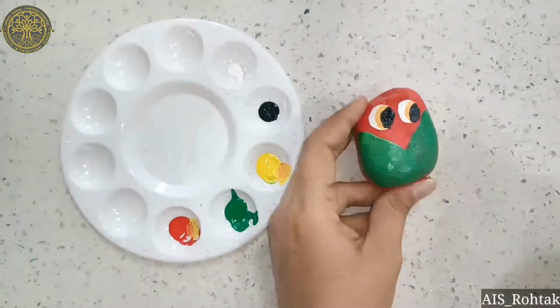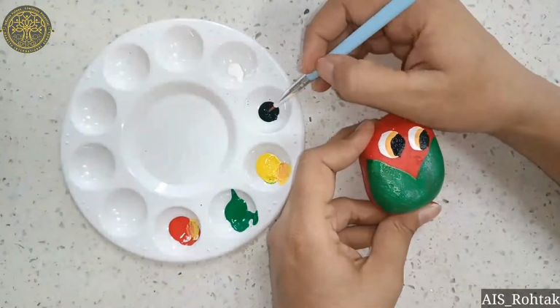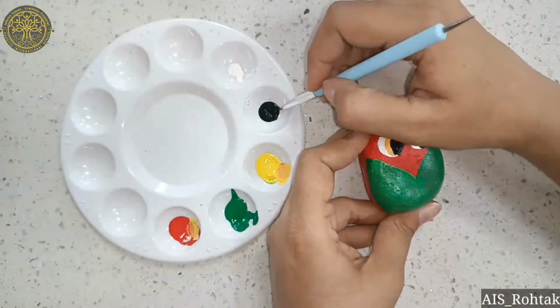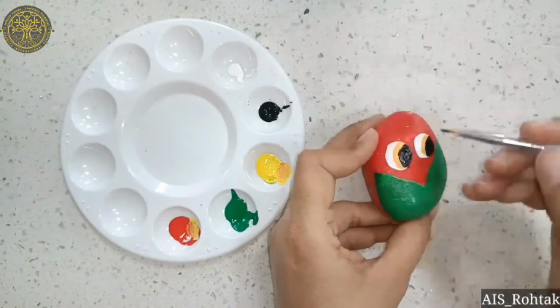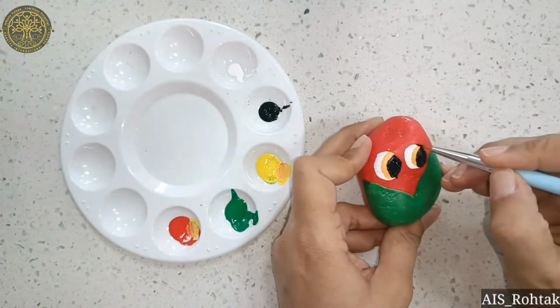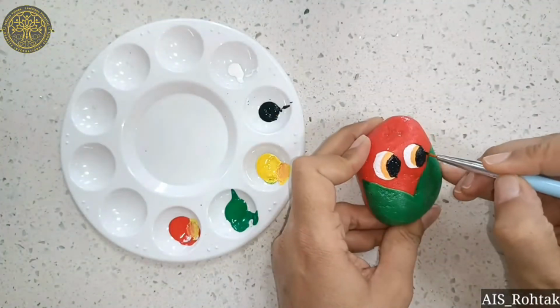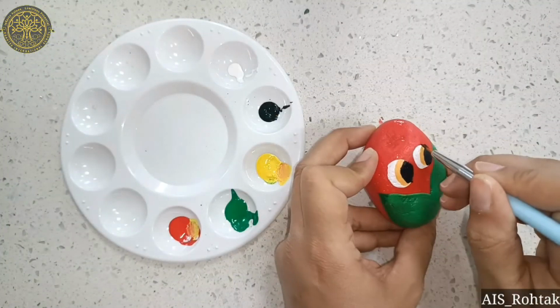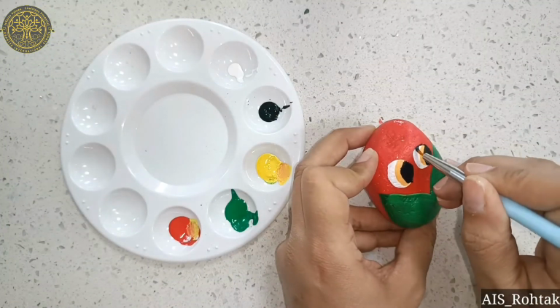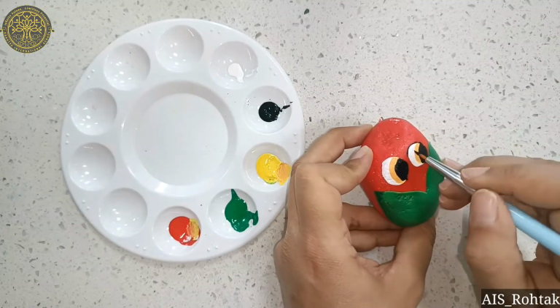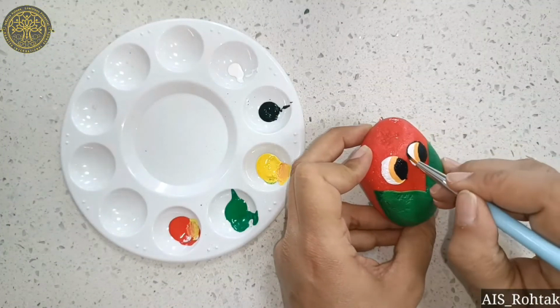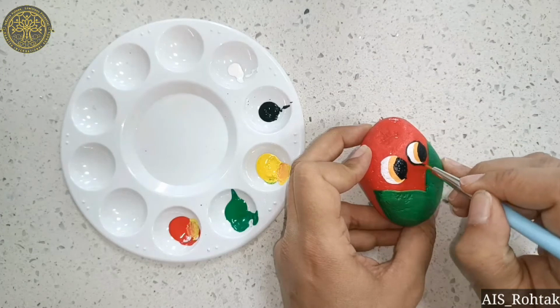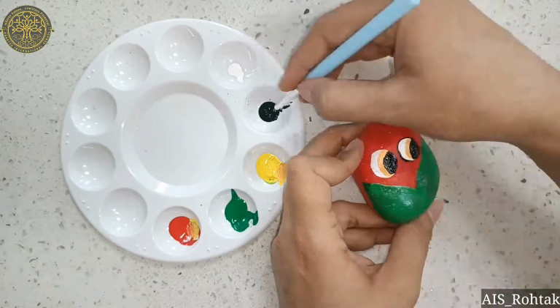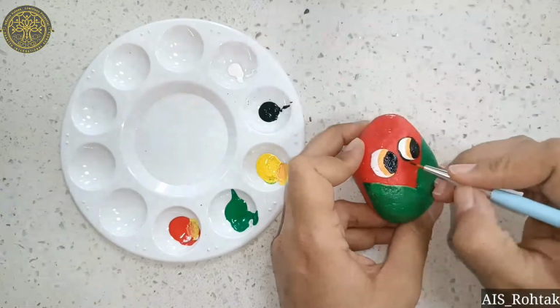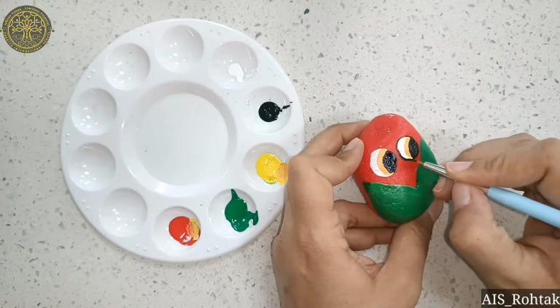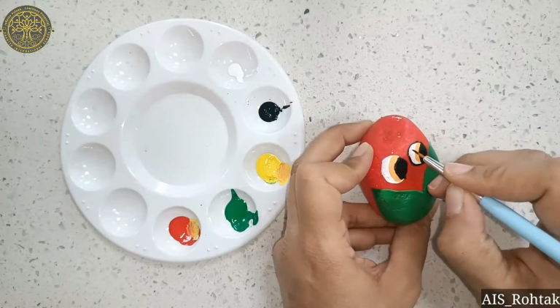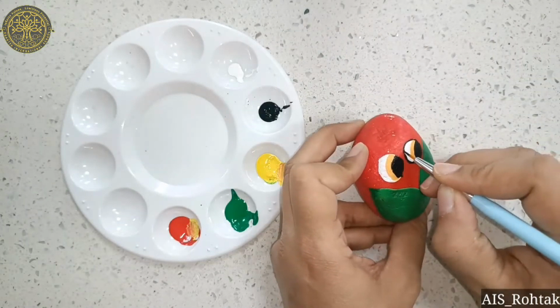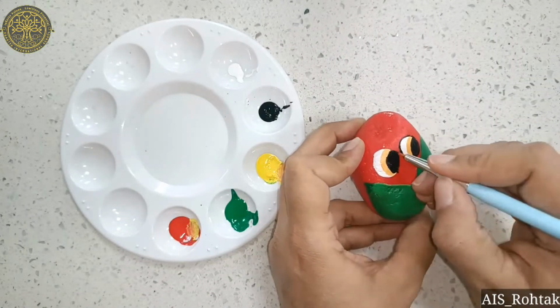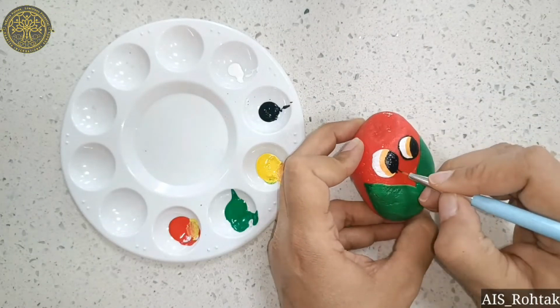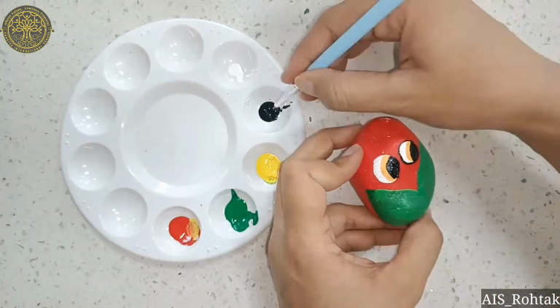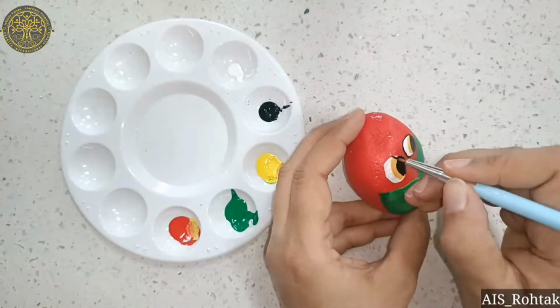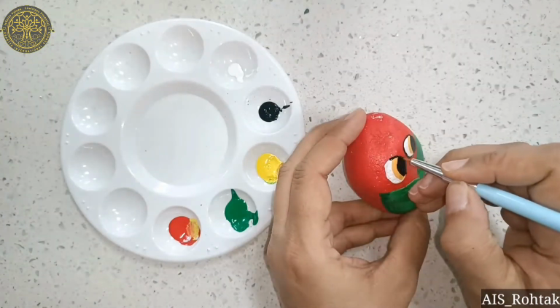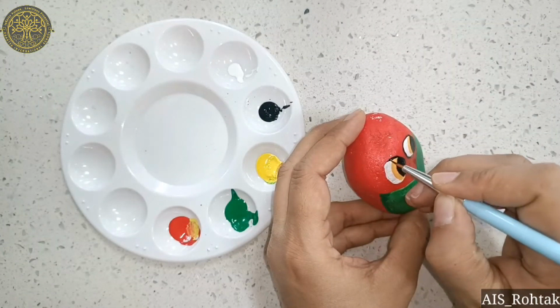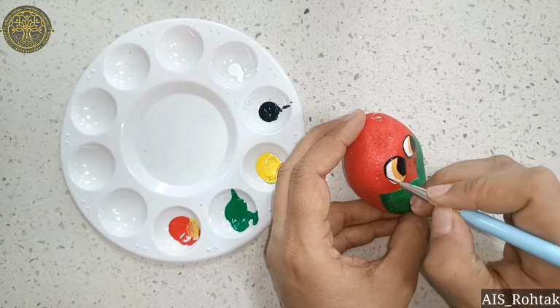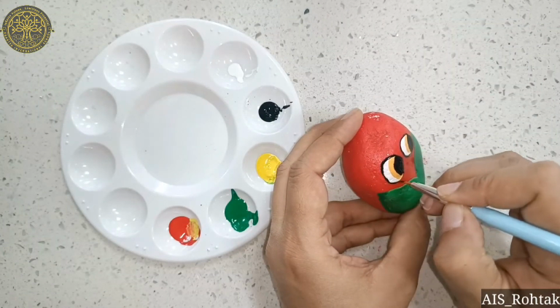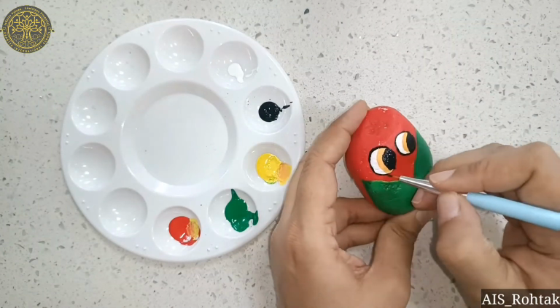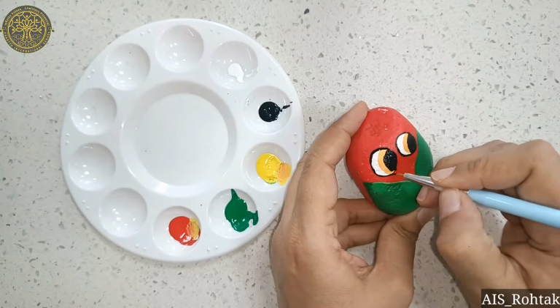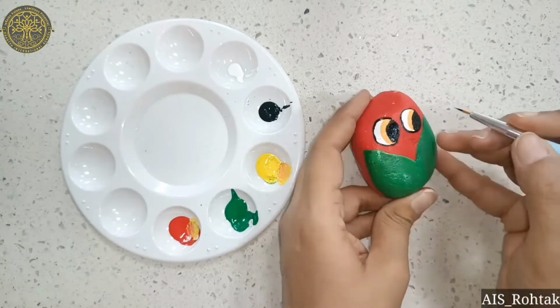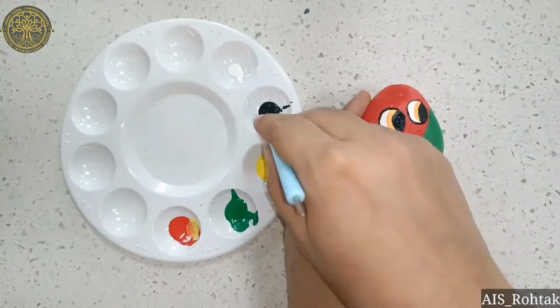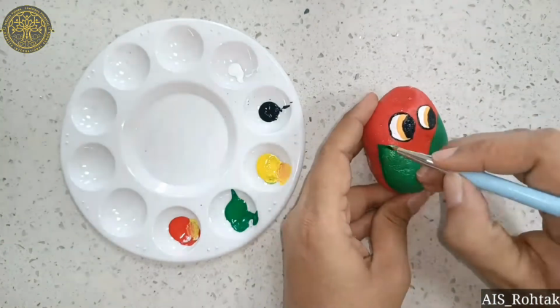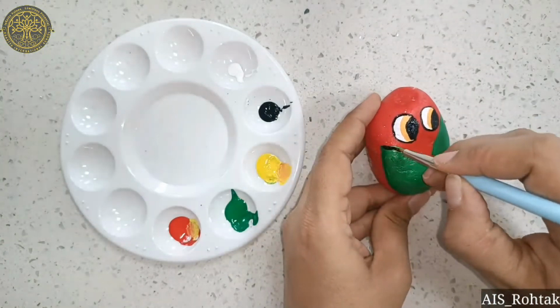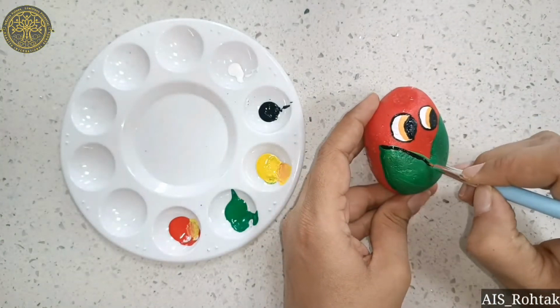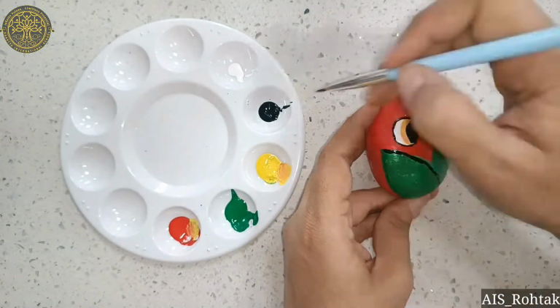Now do the outline with a thin brush. For the outline, we have to use a very thin brush.